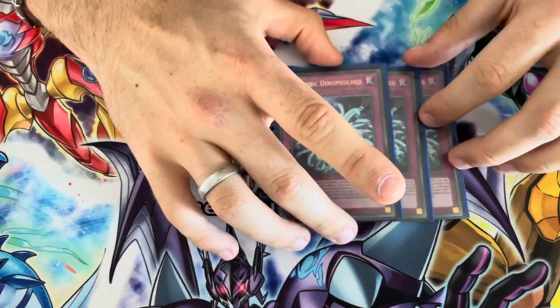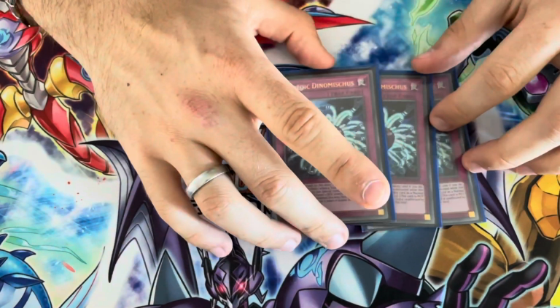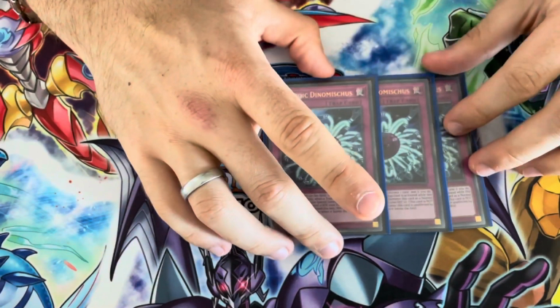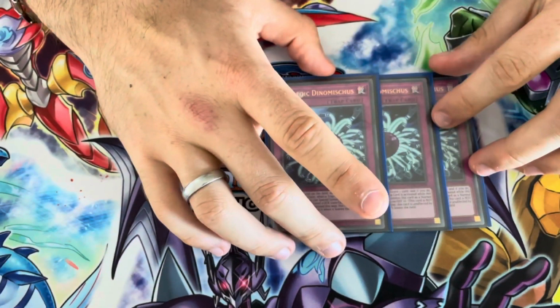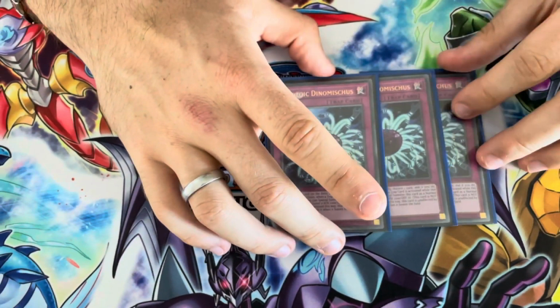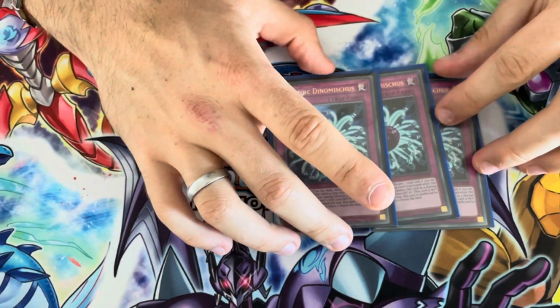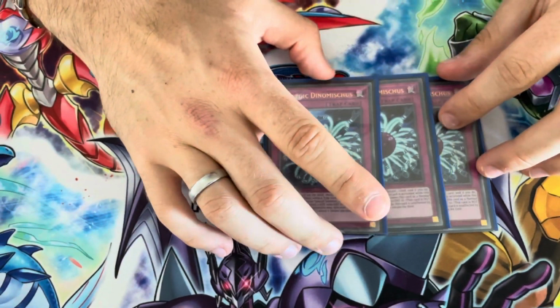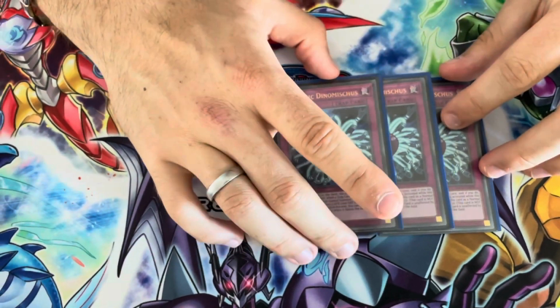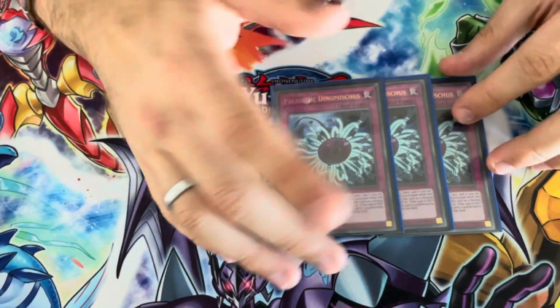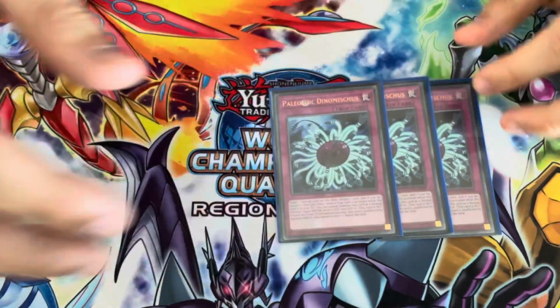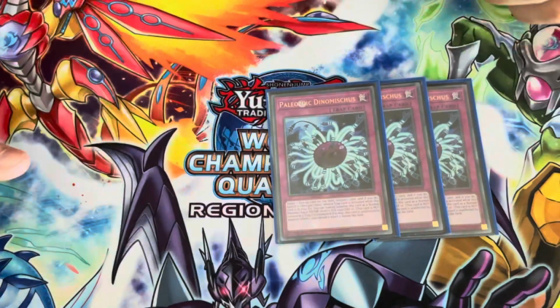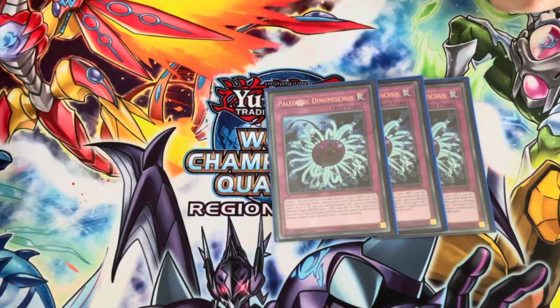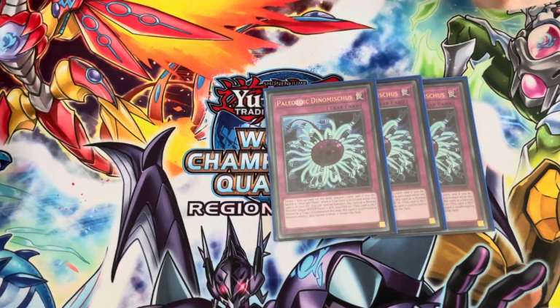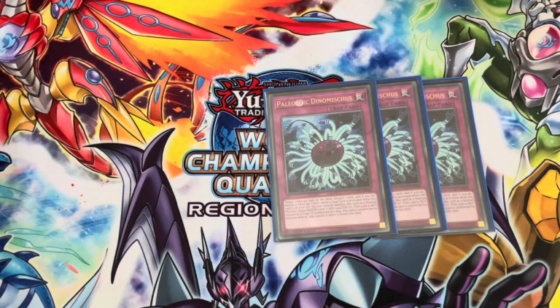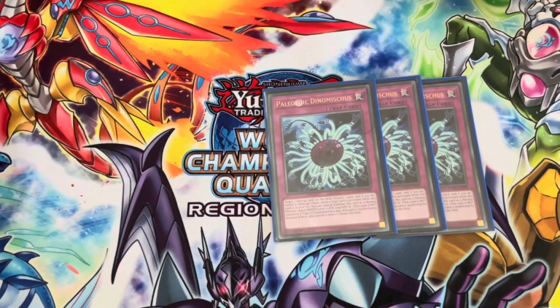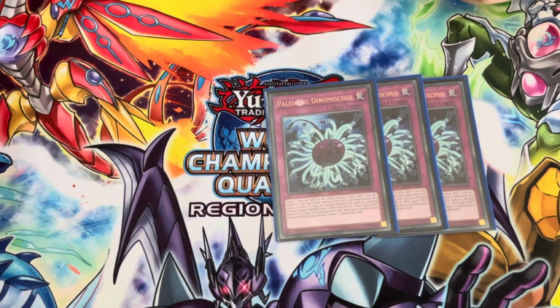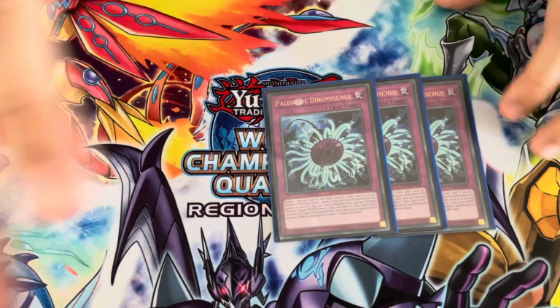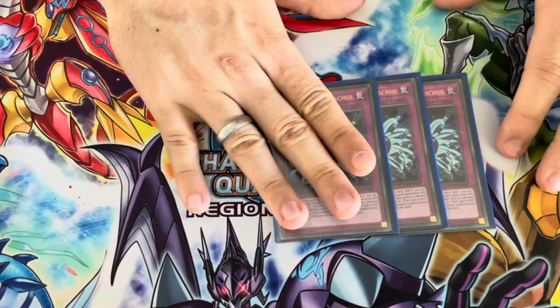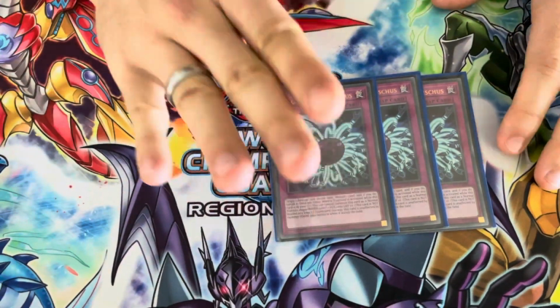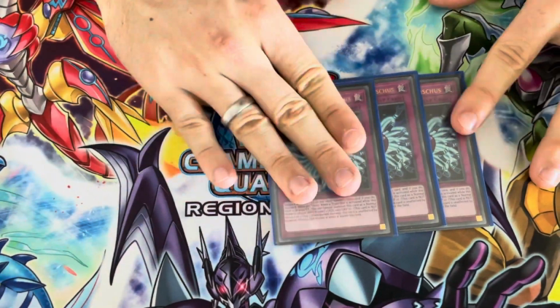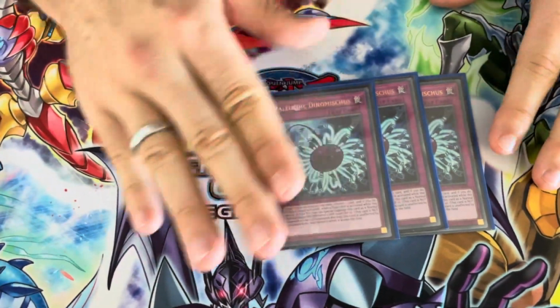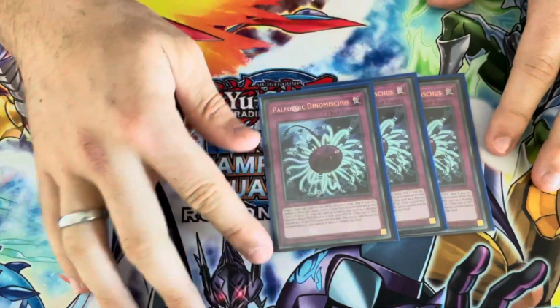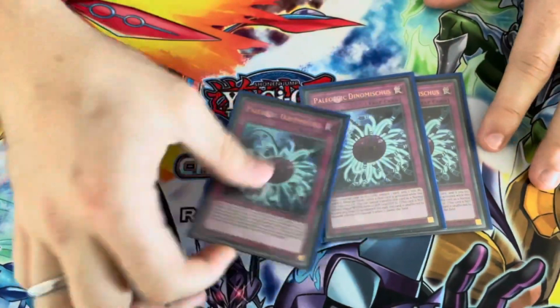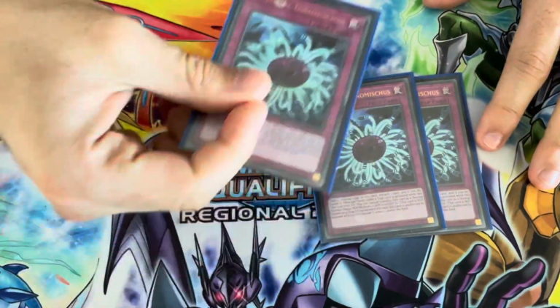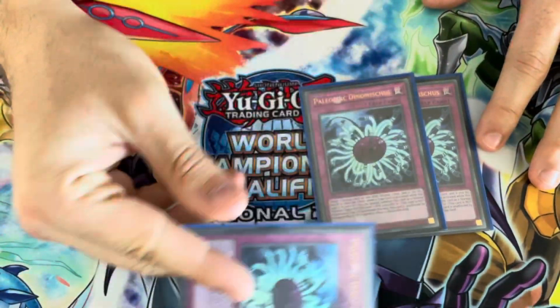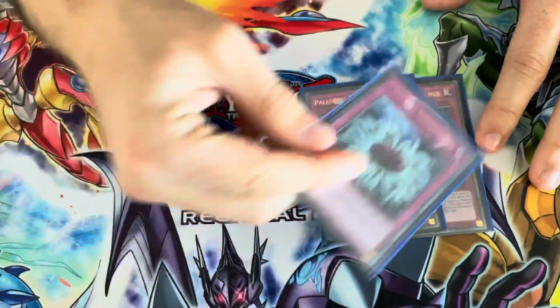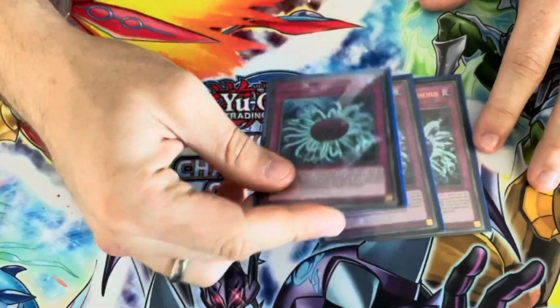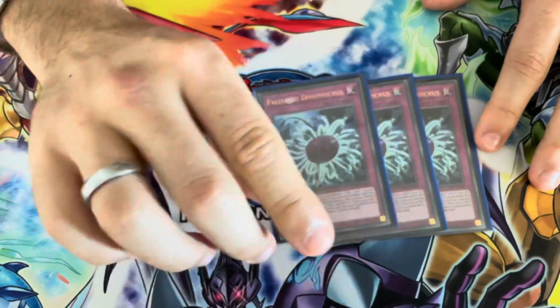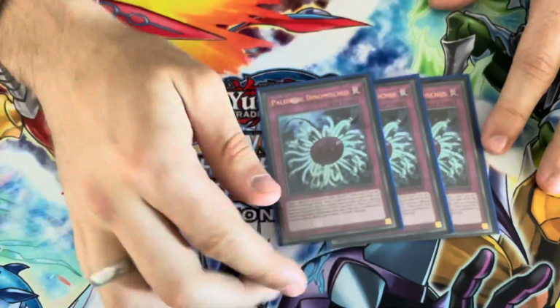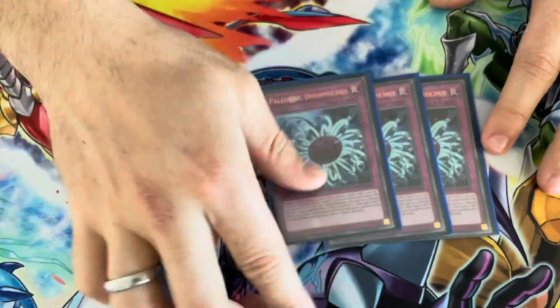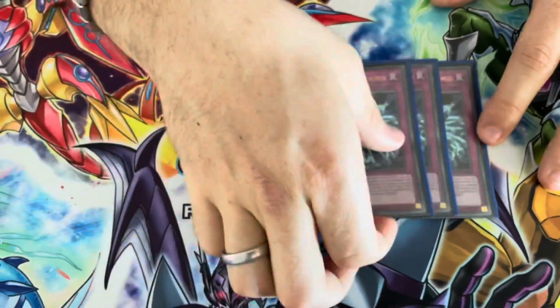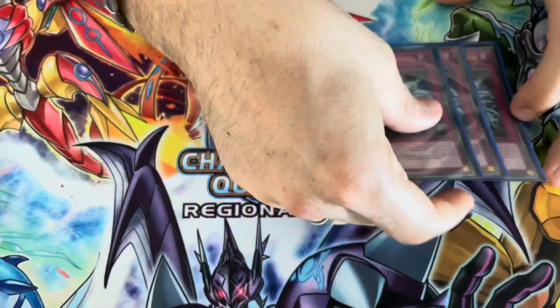For another three-of, we've got triple Paleozoic Dinomischus. The reason I'm playing three is because it doesn't discard for cost — so it triggers your Shaddoll monsters, then banishes them and they come back. Very, very useful card.